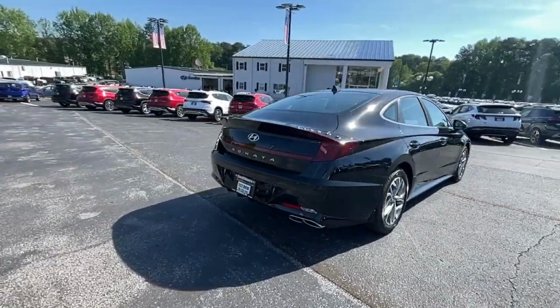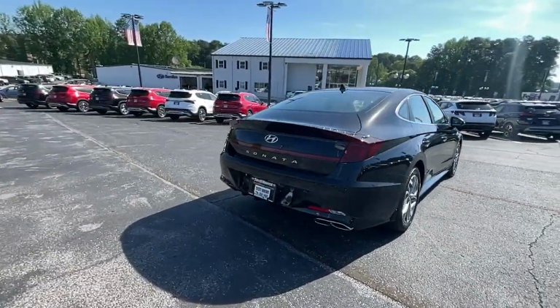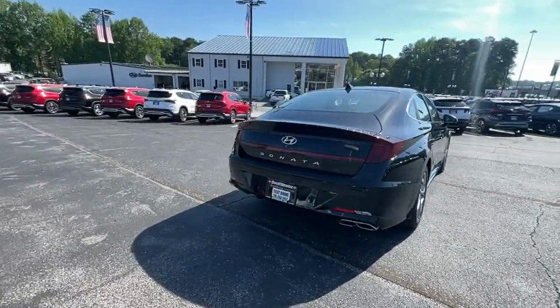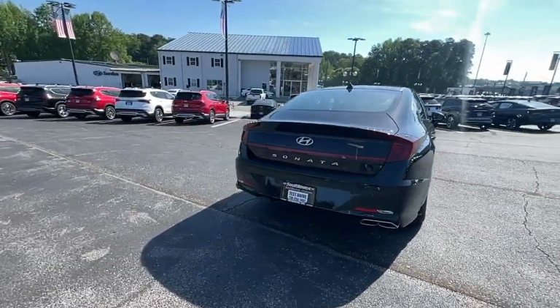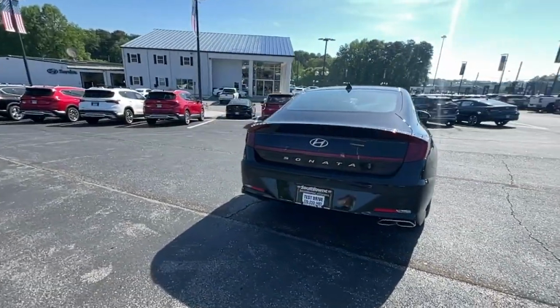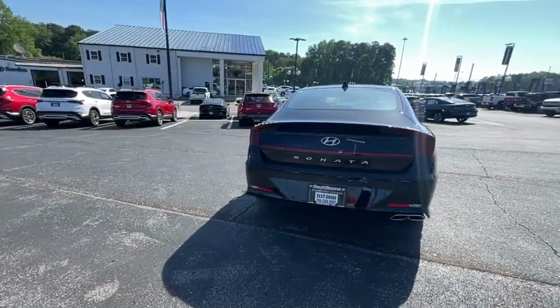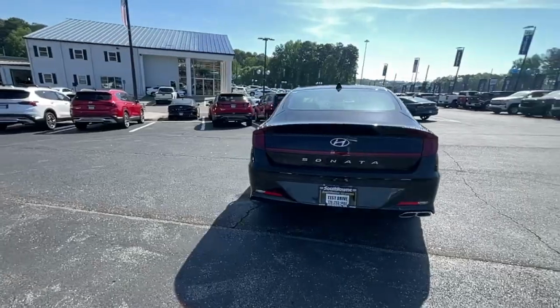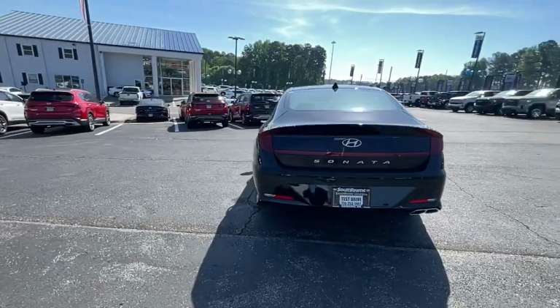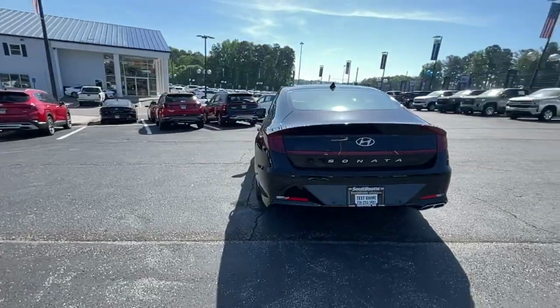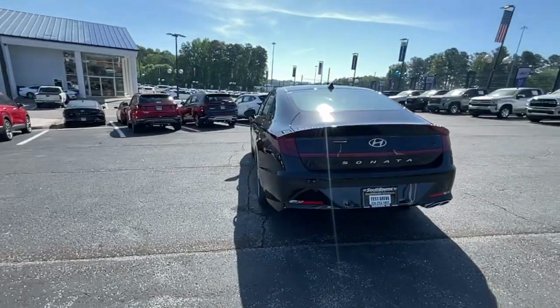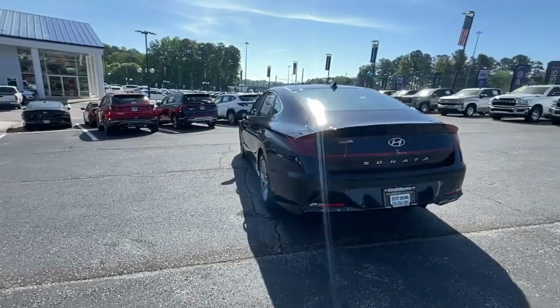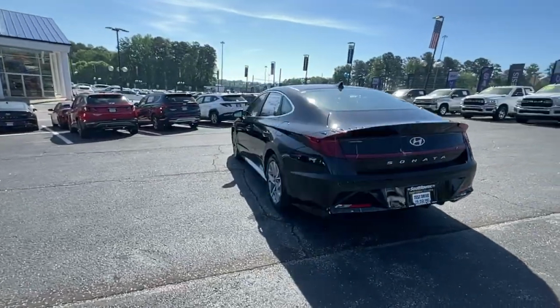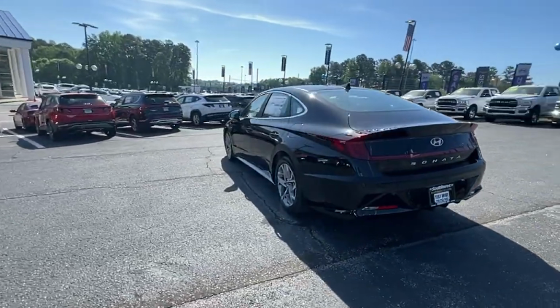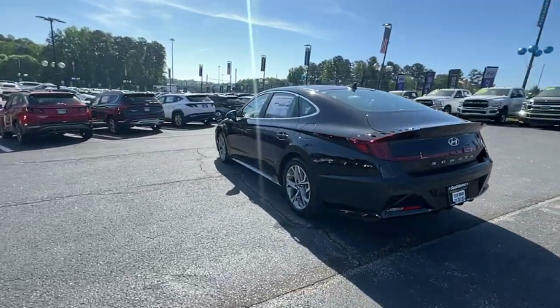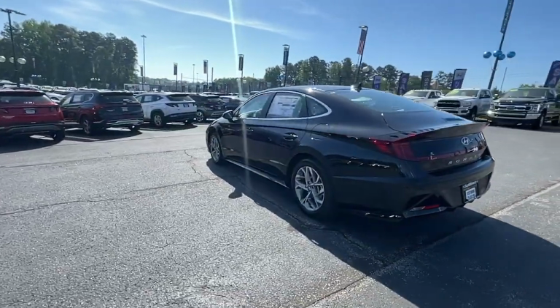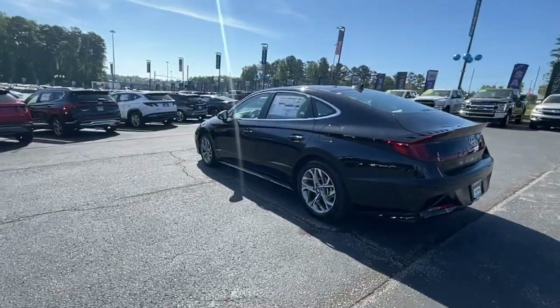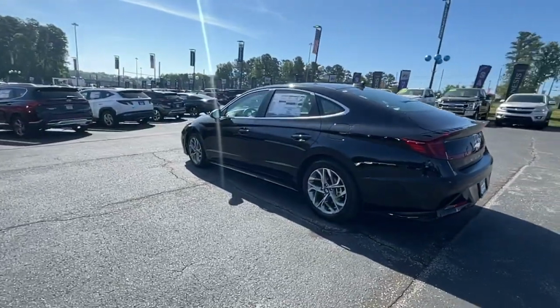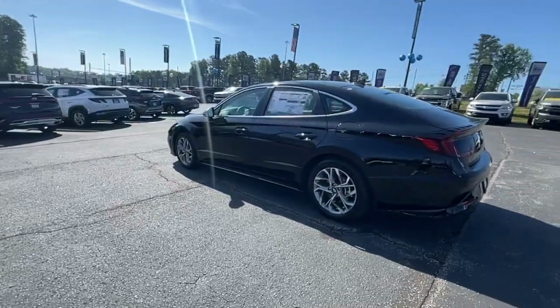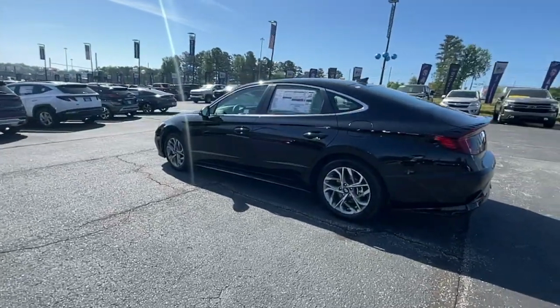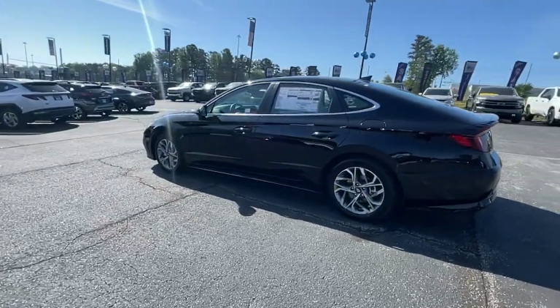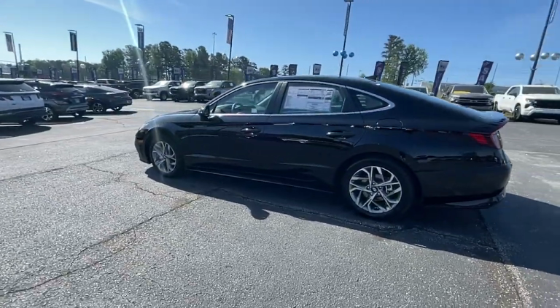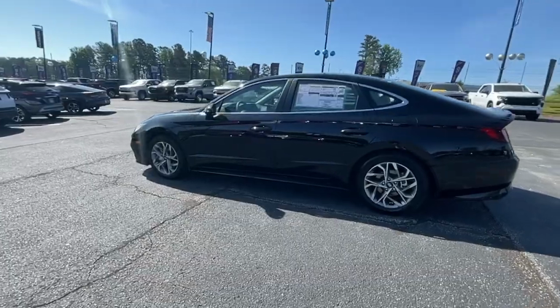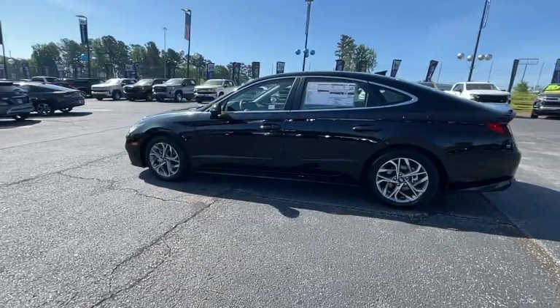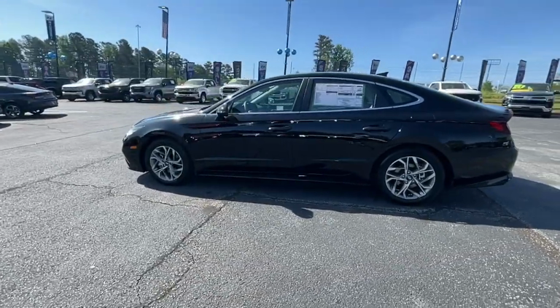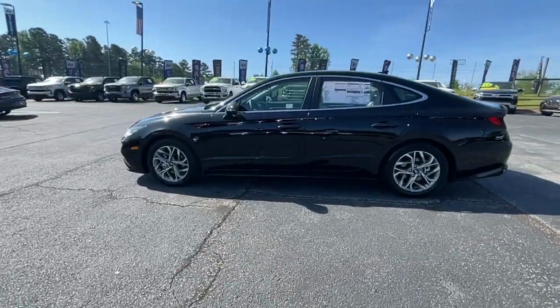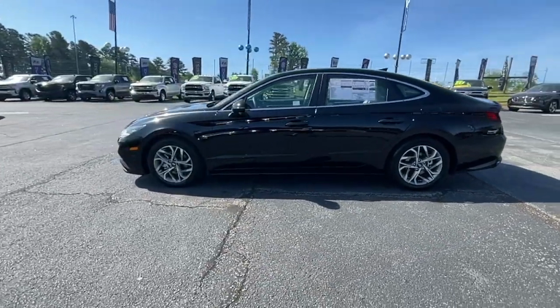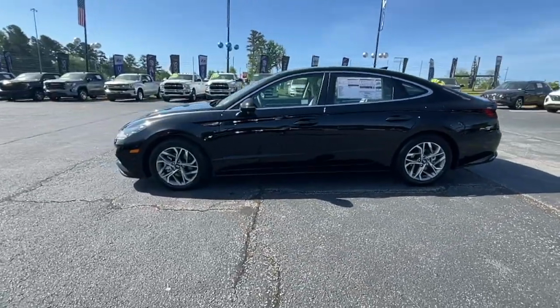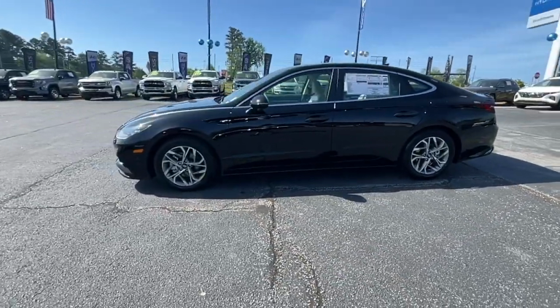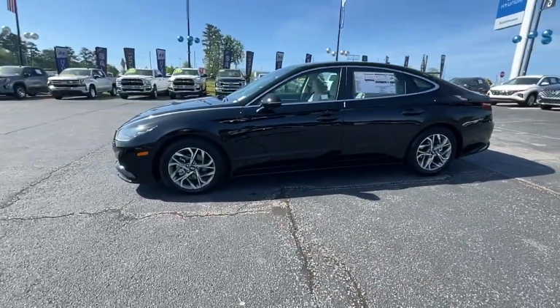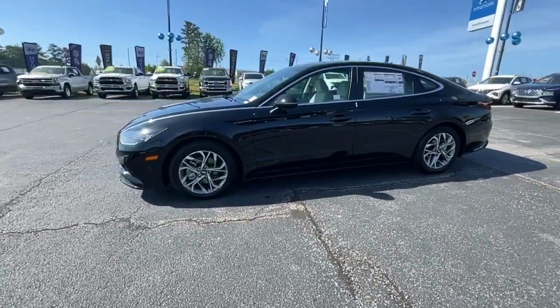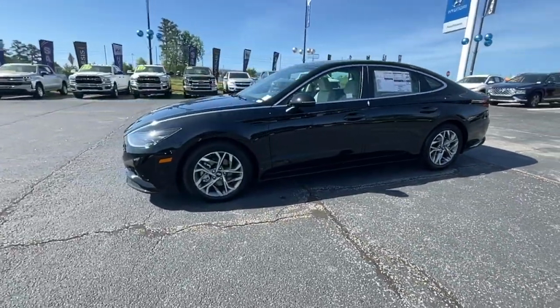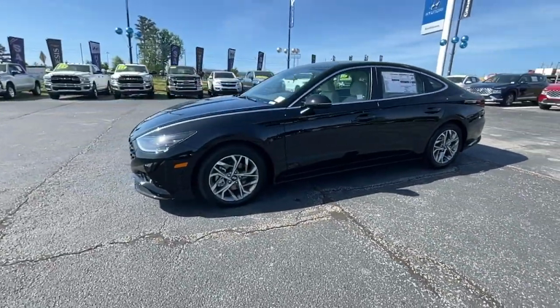With ample cargo space, standard driver assistance, and standout style, this family-friendly four-door is ready to take you places. These are just some of the great options this vehicle comes with.